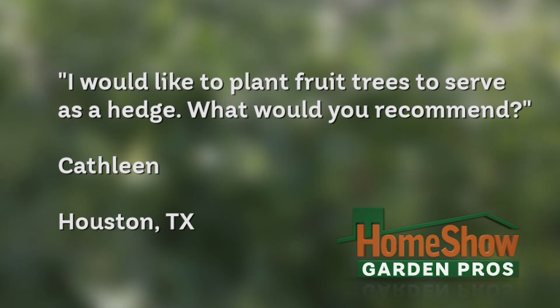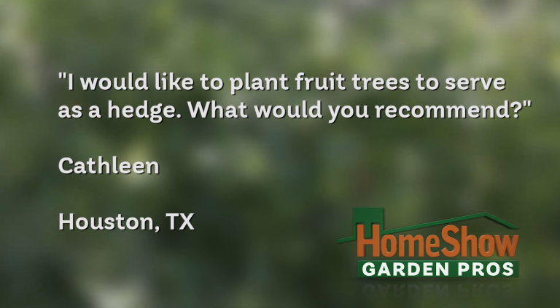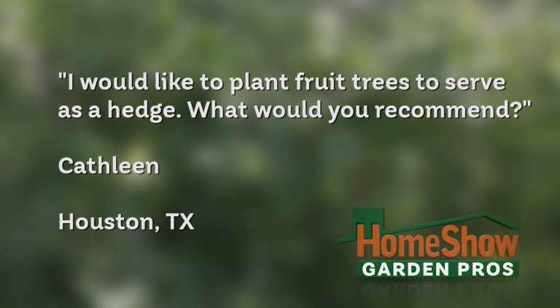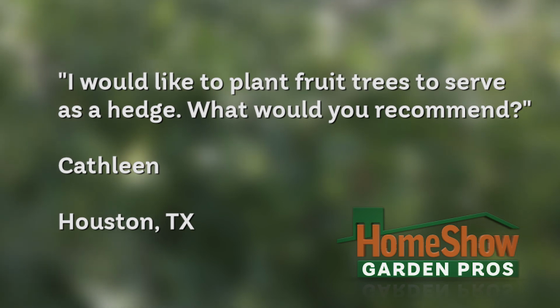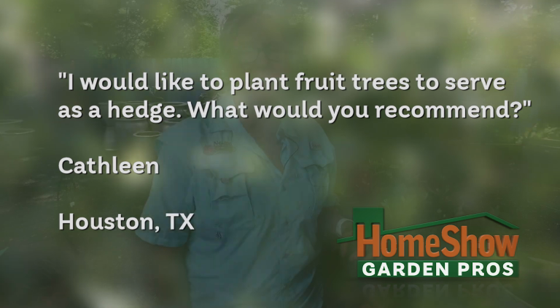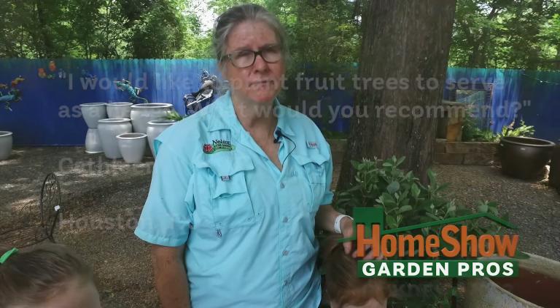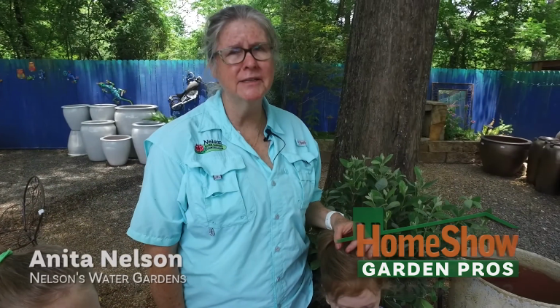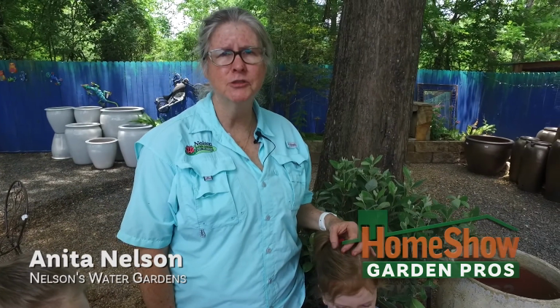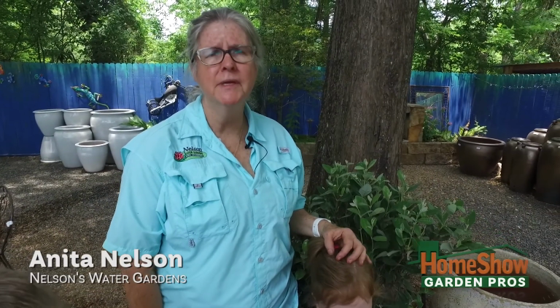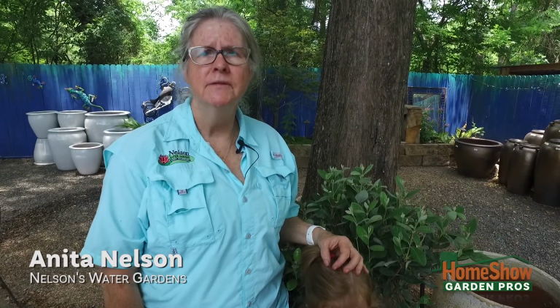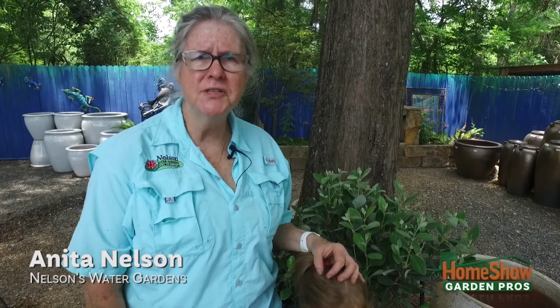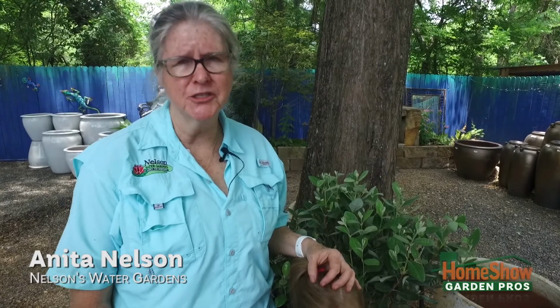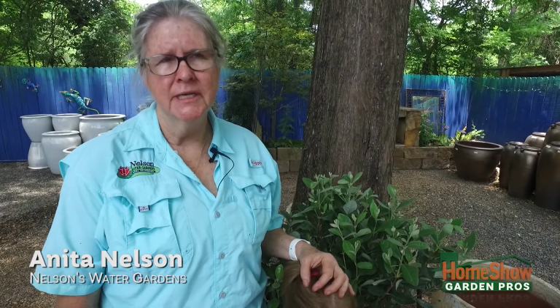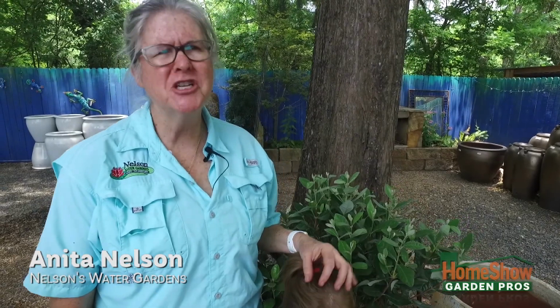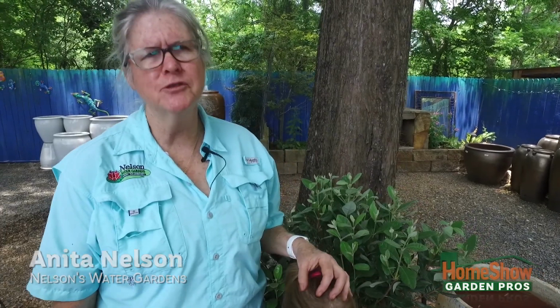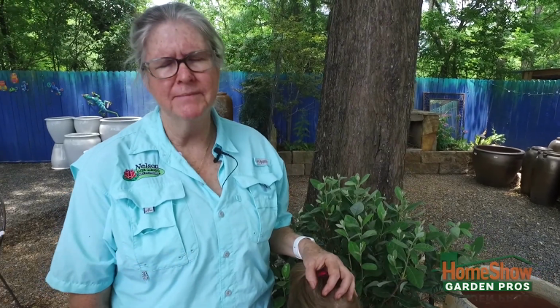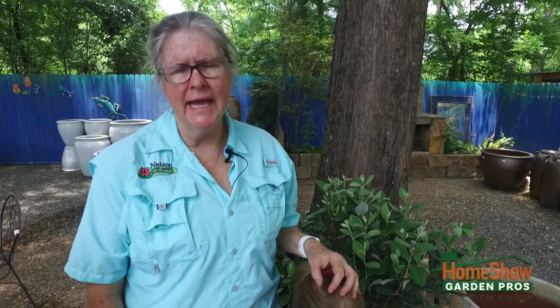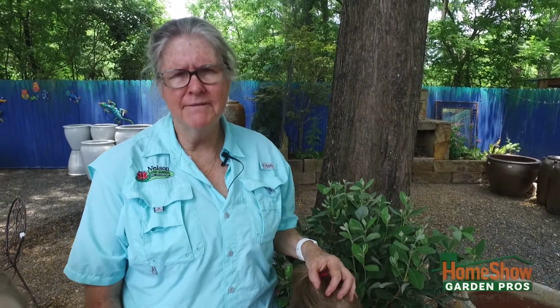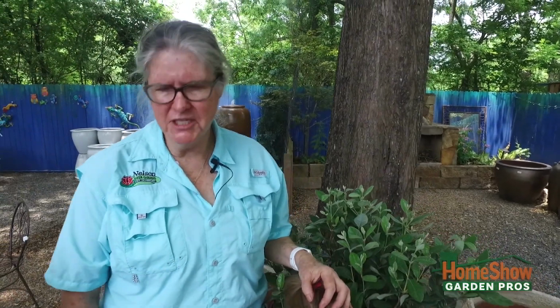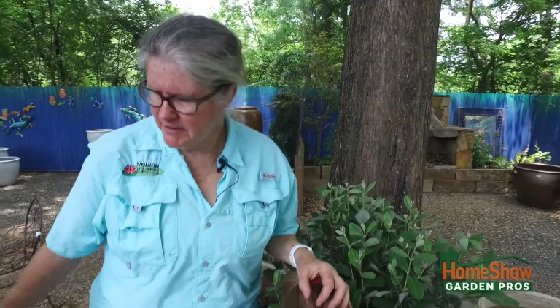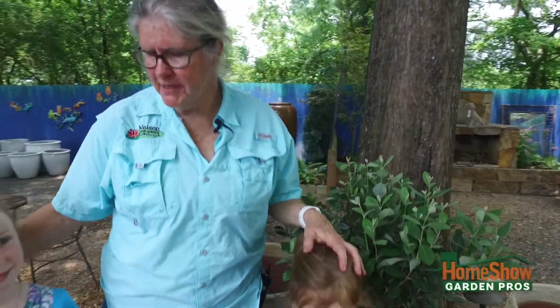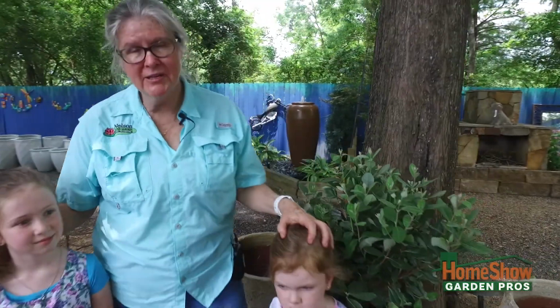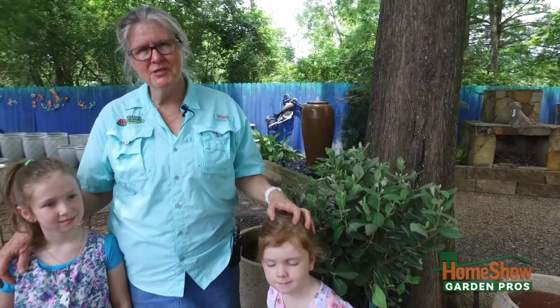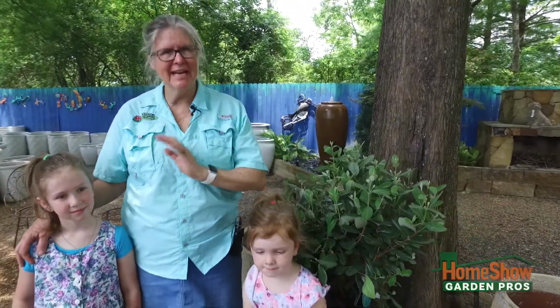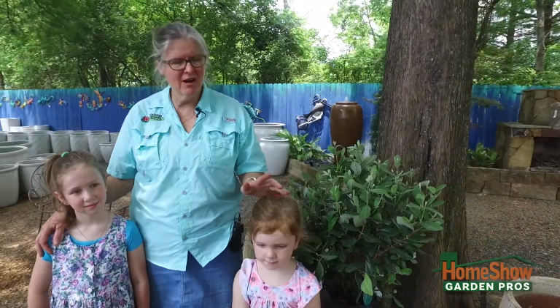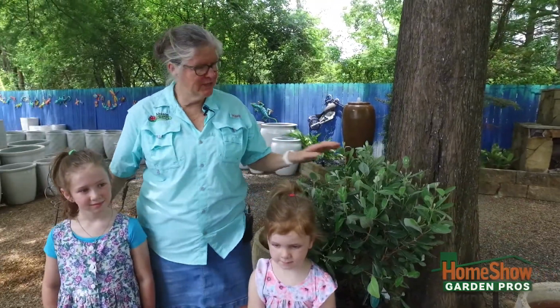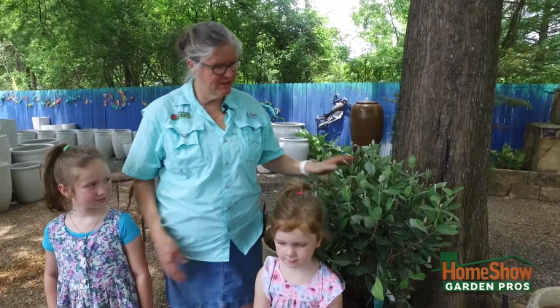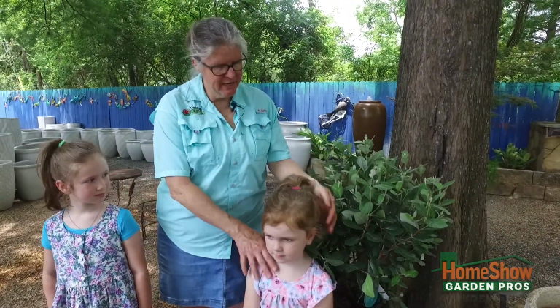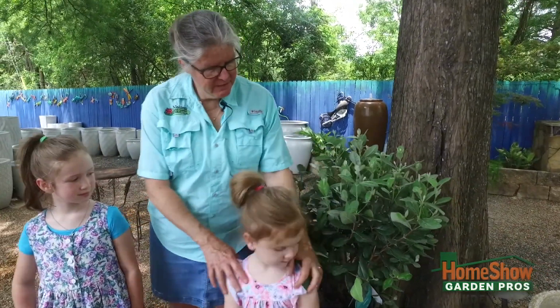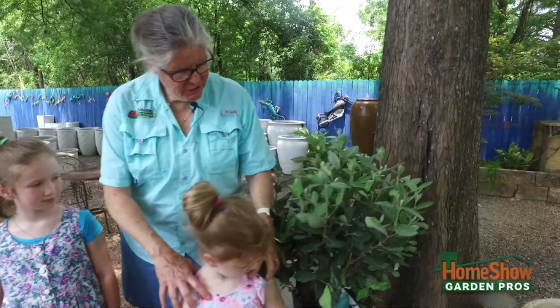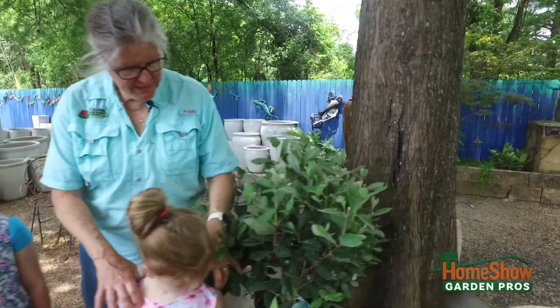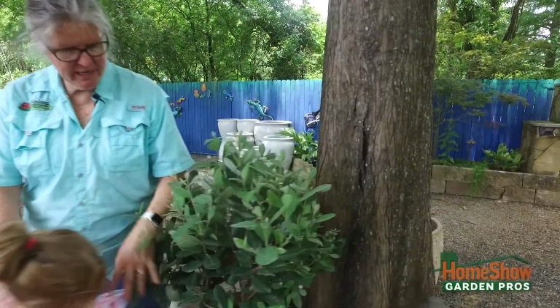Kathleen wants to know a good fruiting shrub to use as a hedge. I actually have one here next to me with my granddaughters Addie and Scarlett — we want to show you this plant right here.